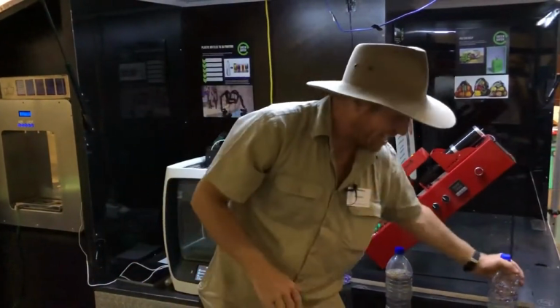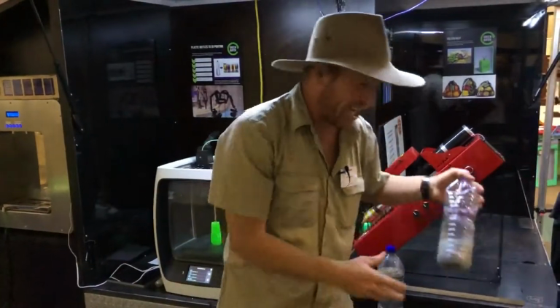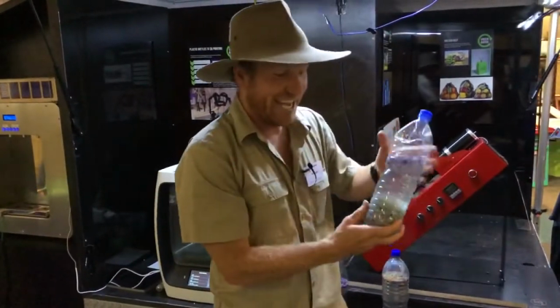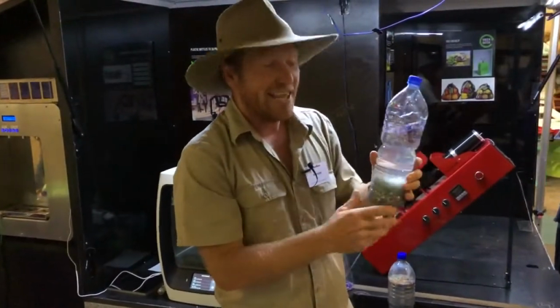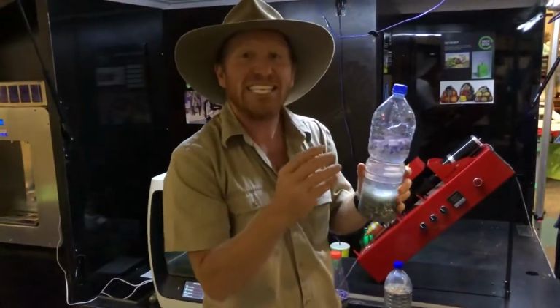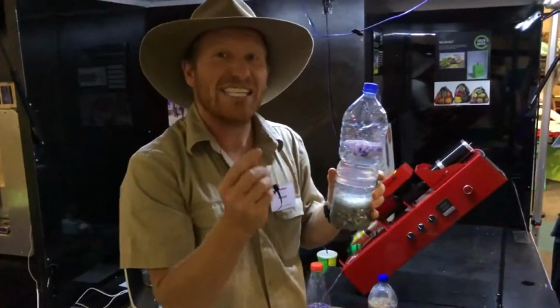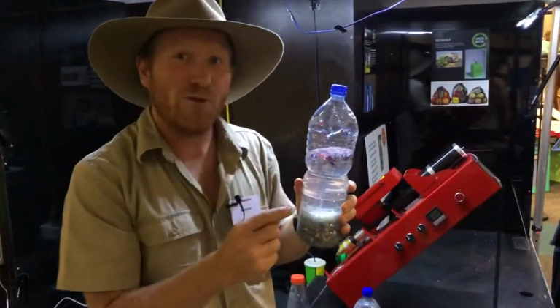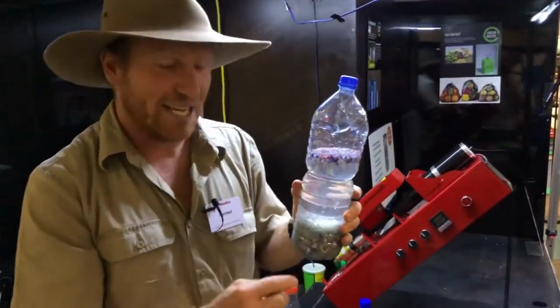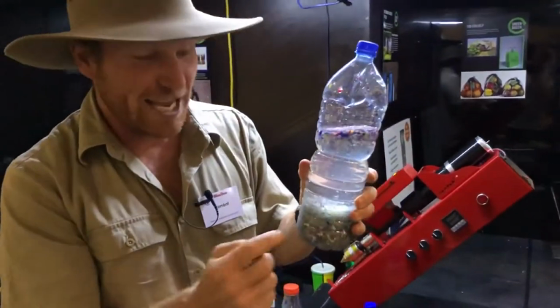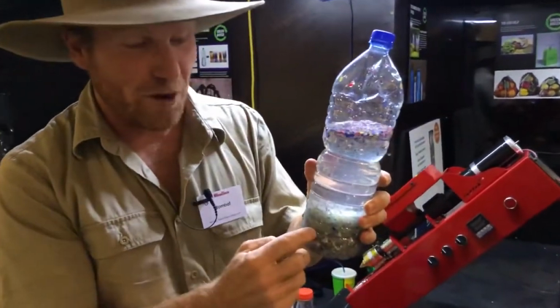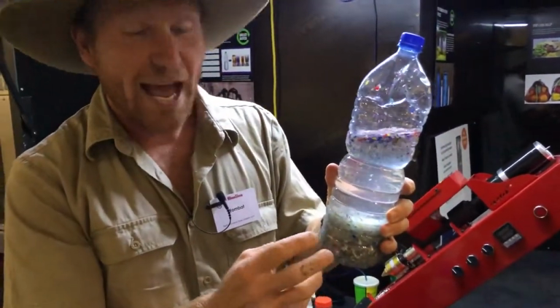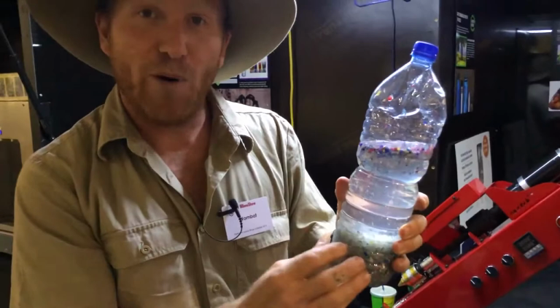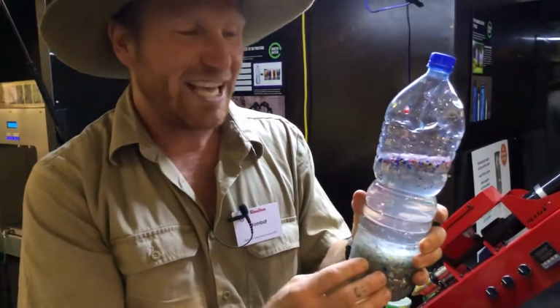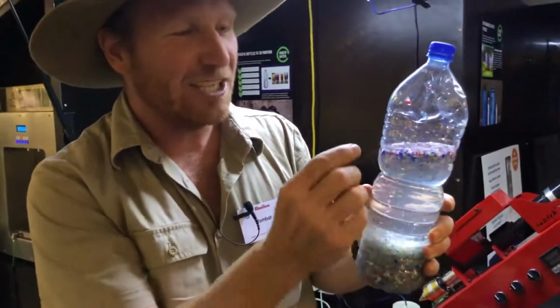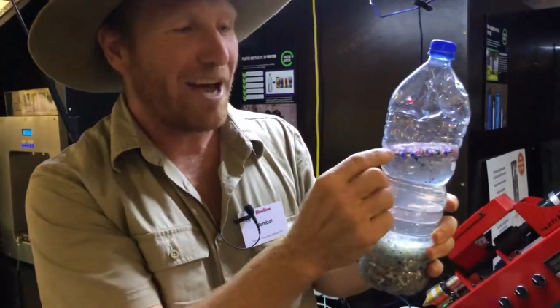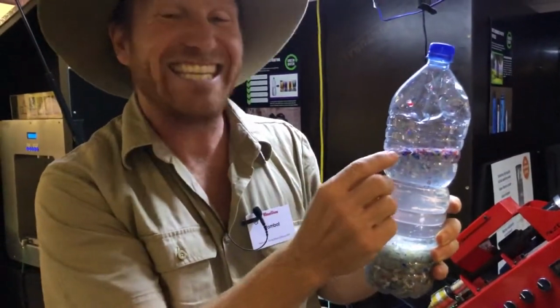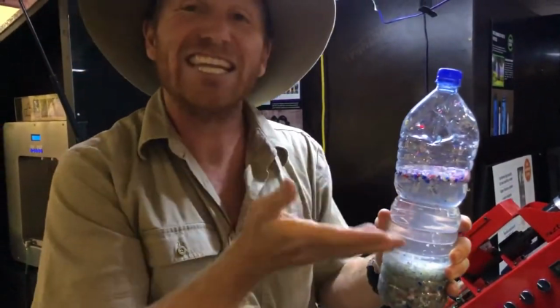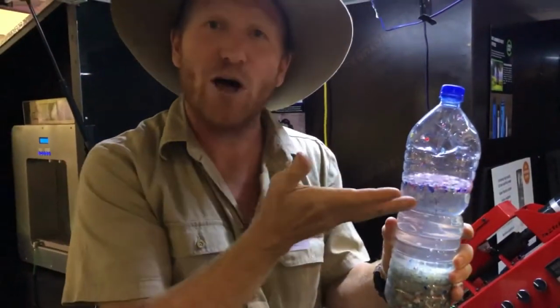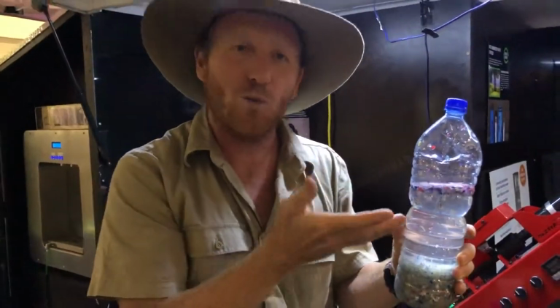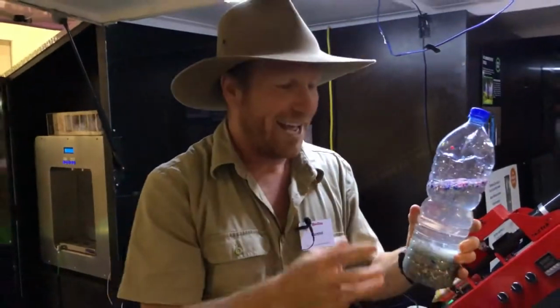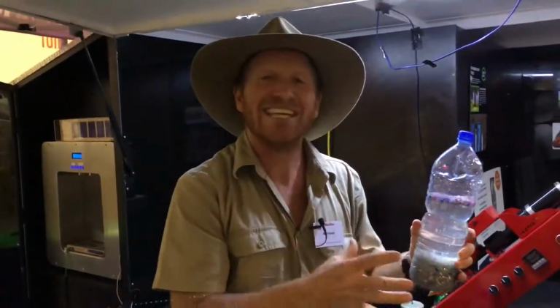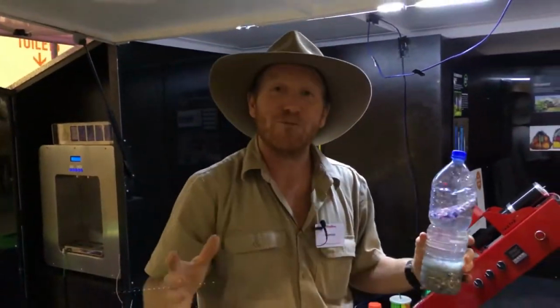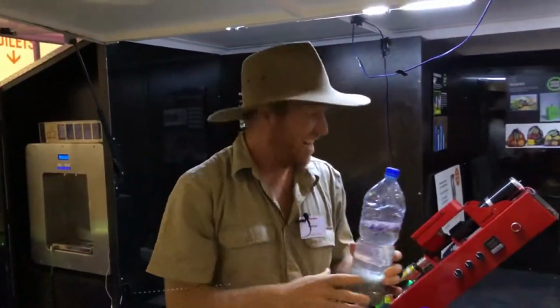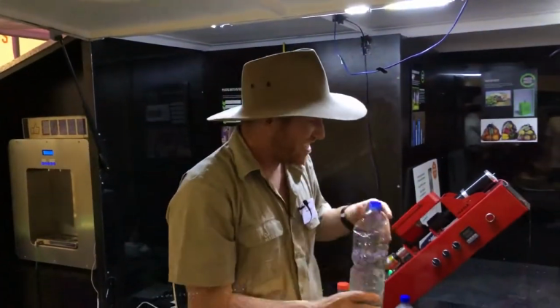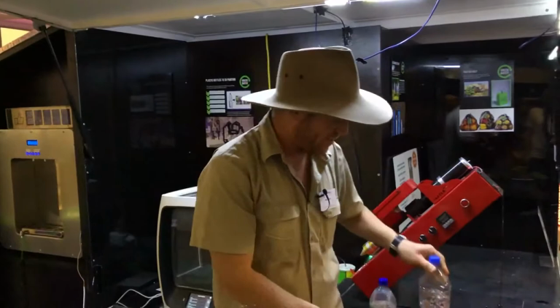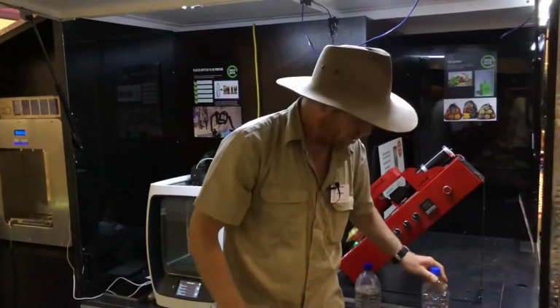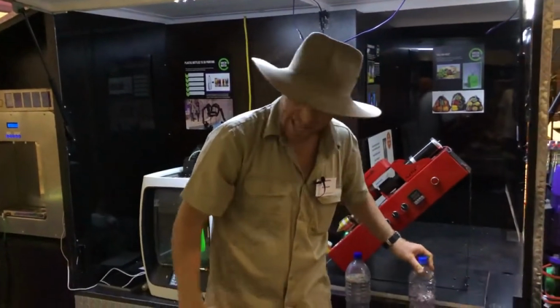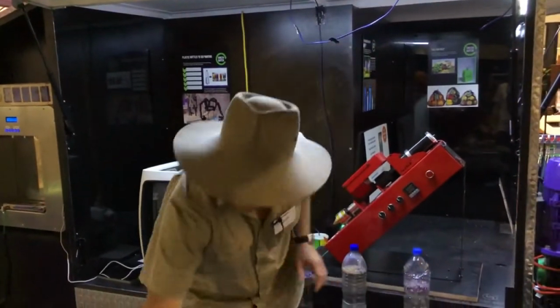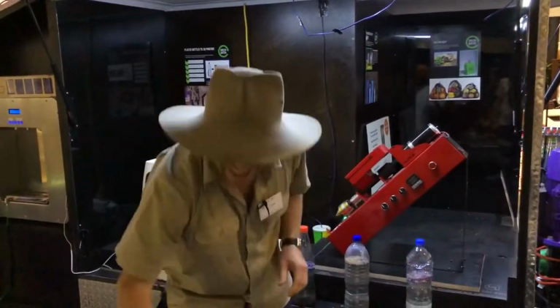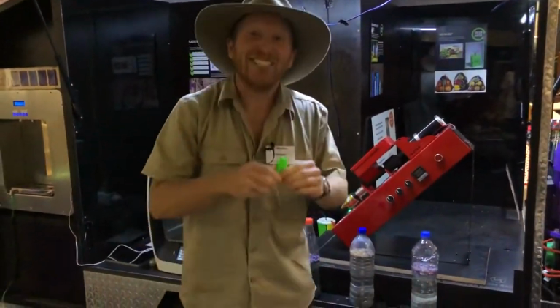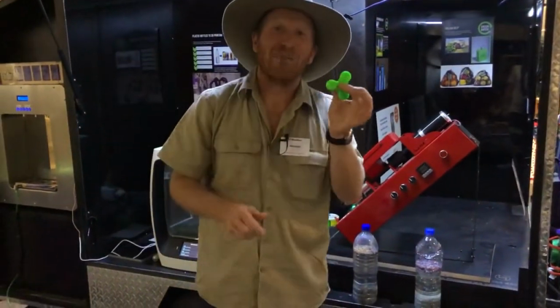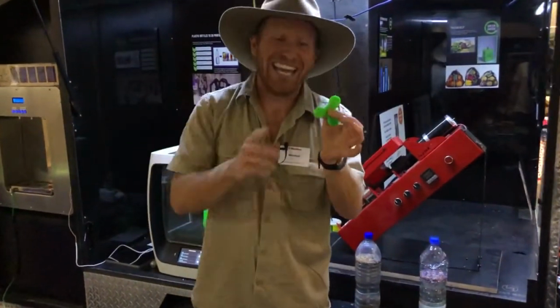You need to check this out — this is how they separate the stuff. In the bottom are the bottles, and in the top are the lids, so the lids float on water, and that's how they separate them. This stuff is awesome — these guys can make anything.